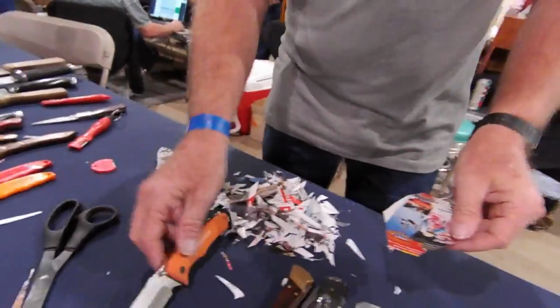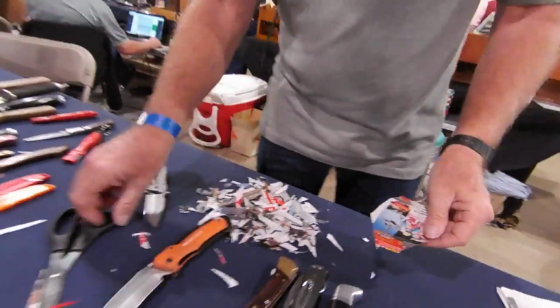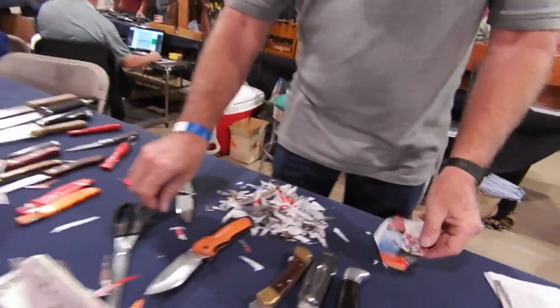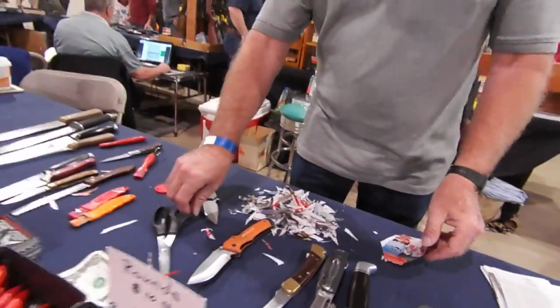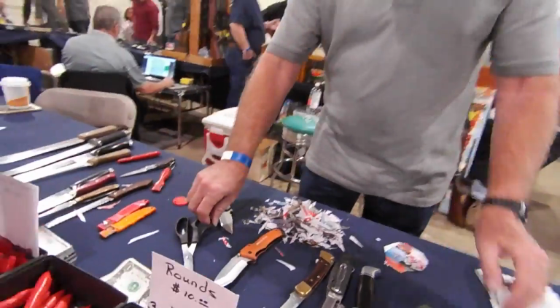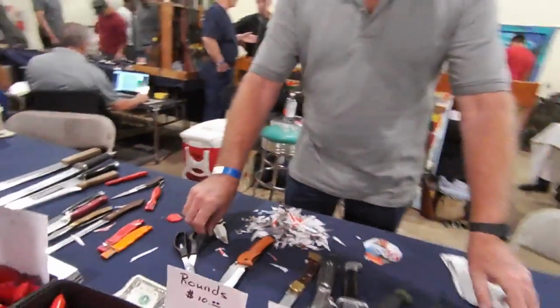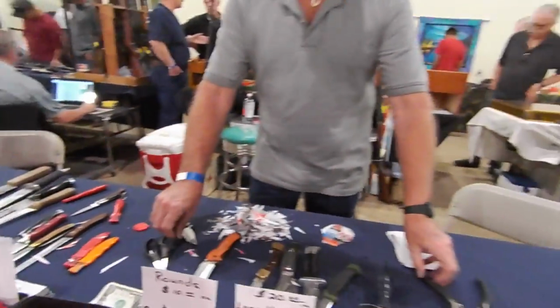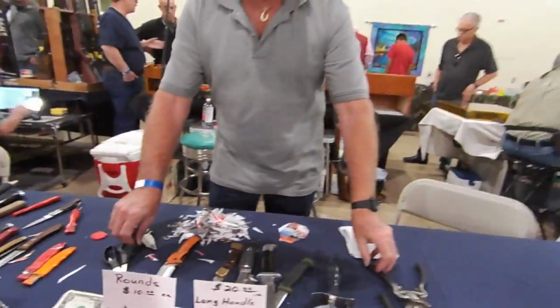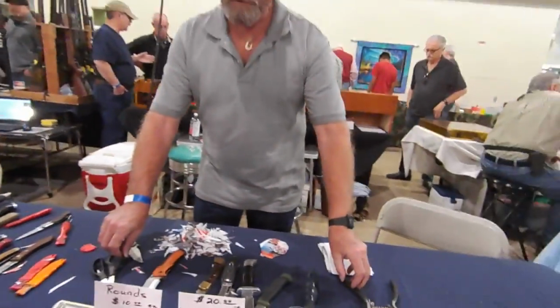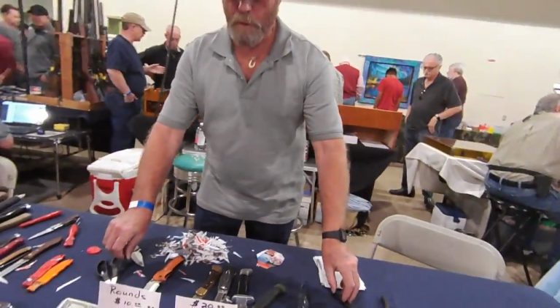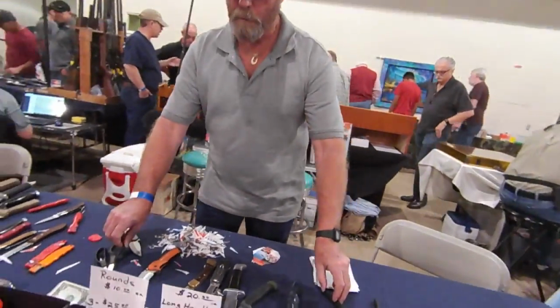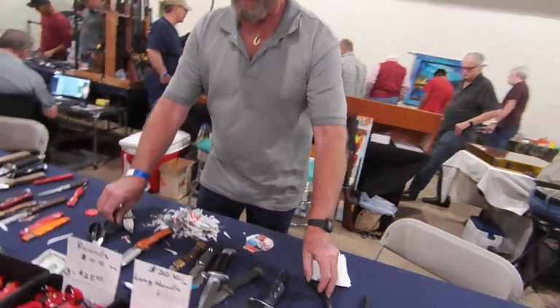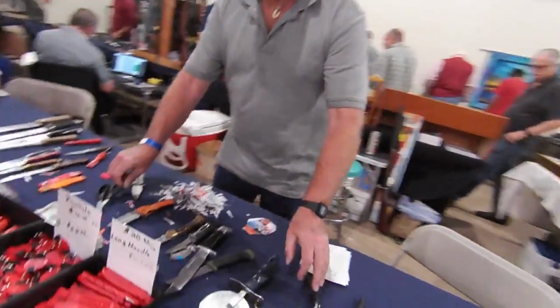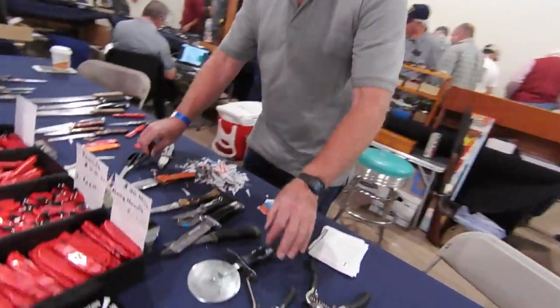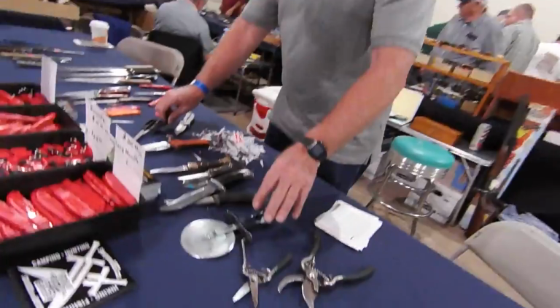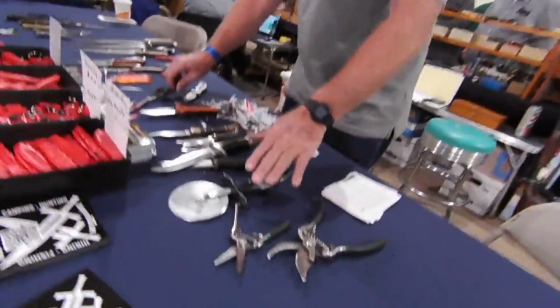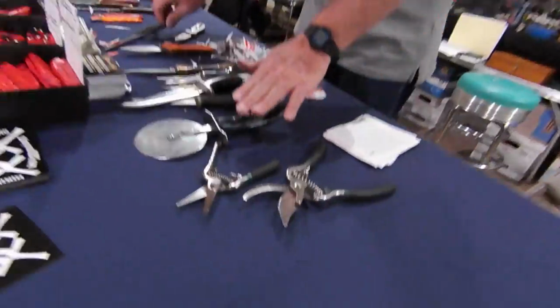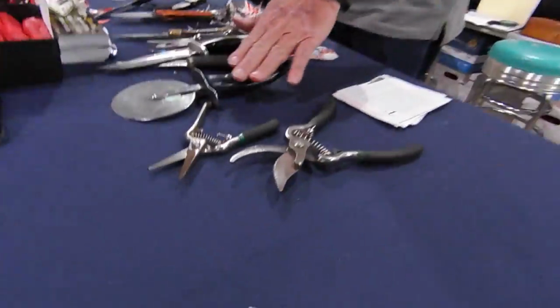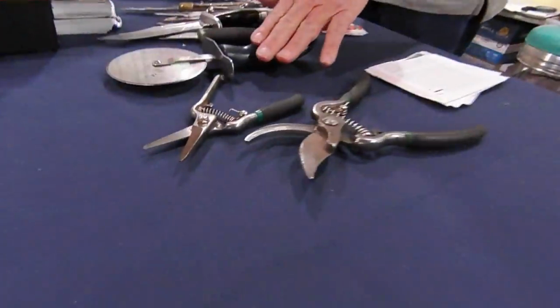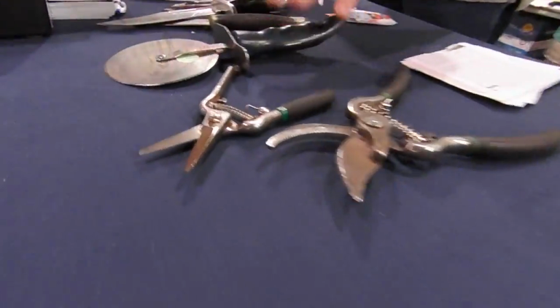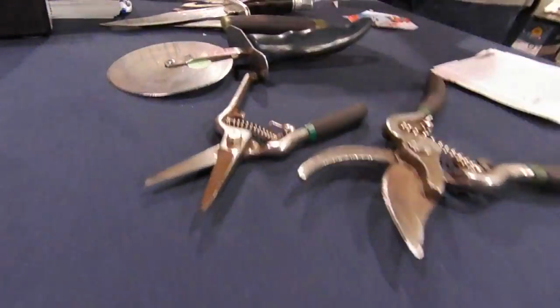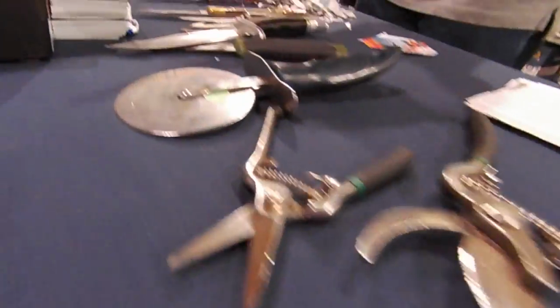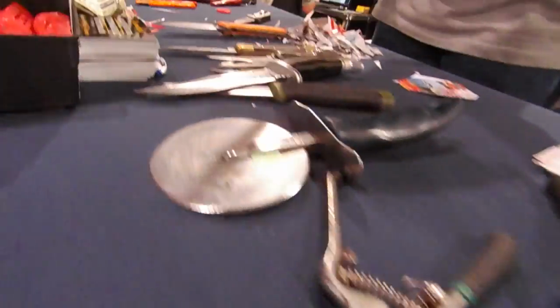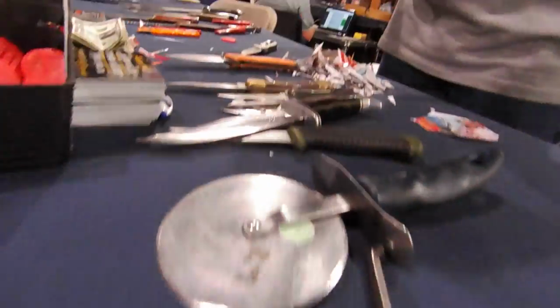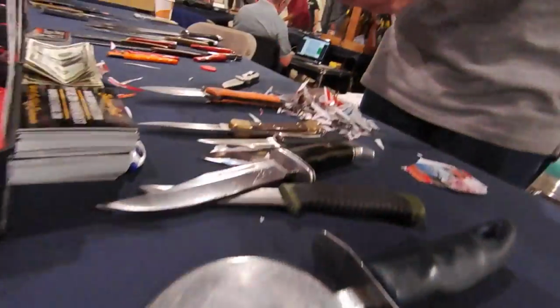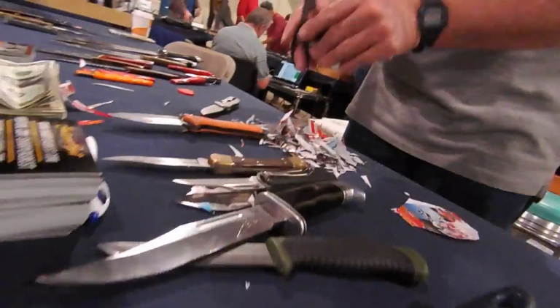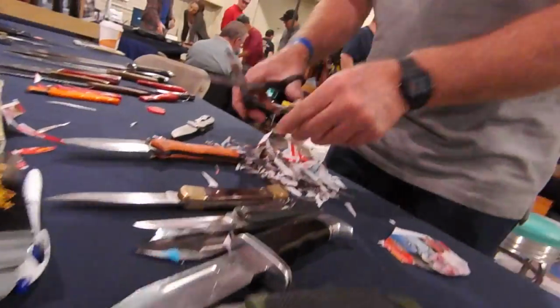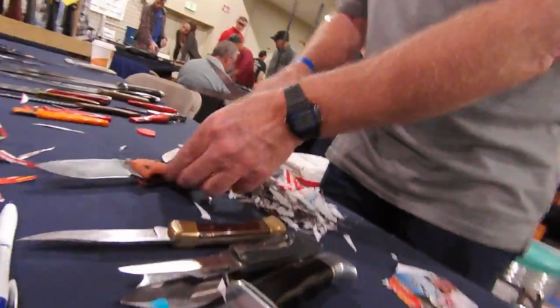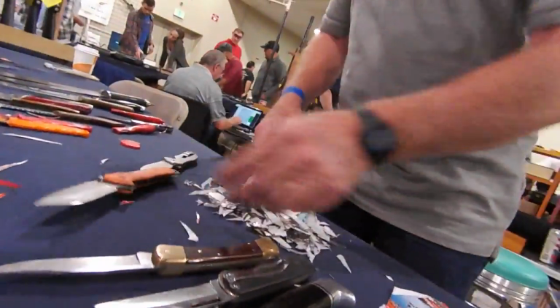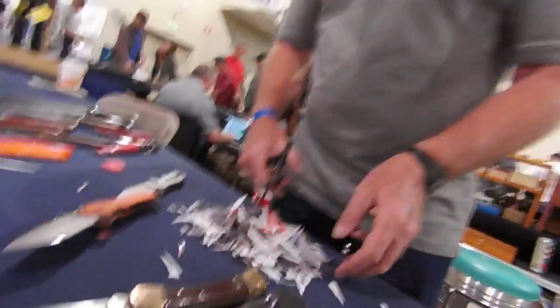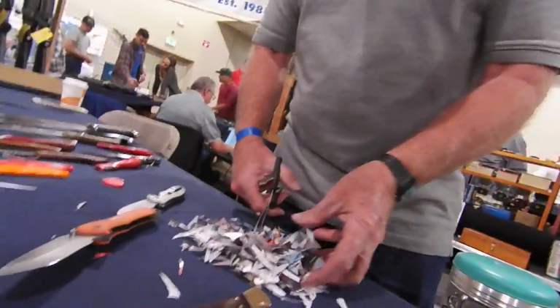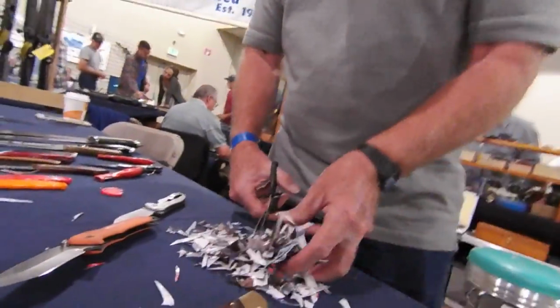So even your scissors, hedge trimmers, brush trimmers, tin snips, your pizza knives — I've sharpened 50 different types of knives, blades, and tools.